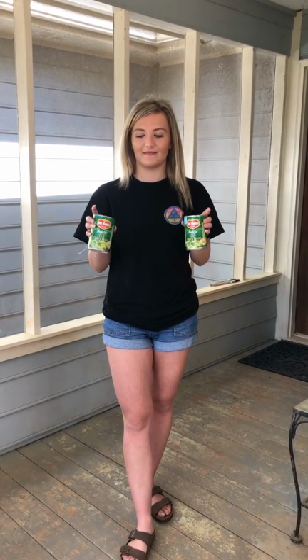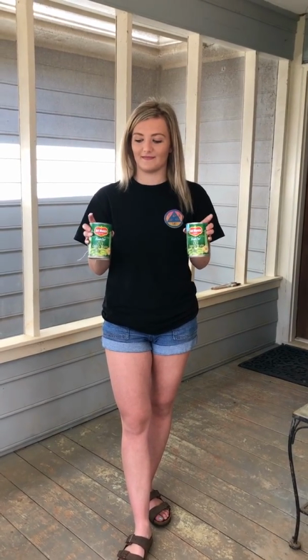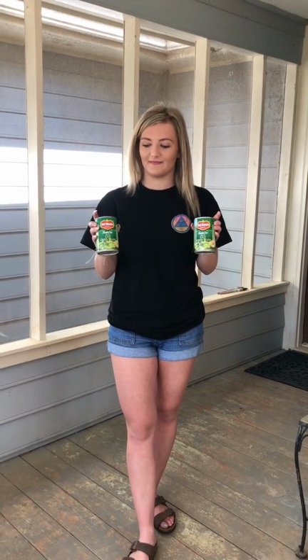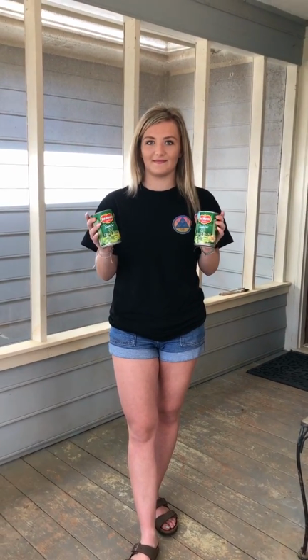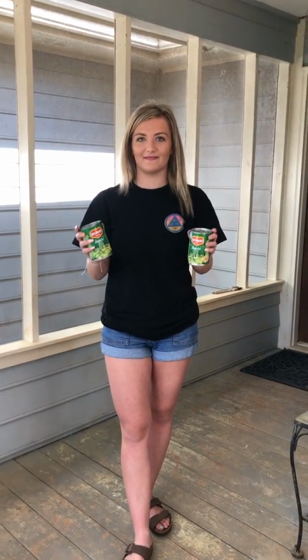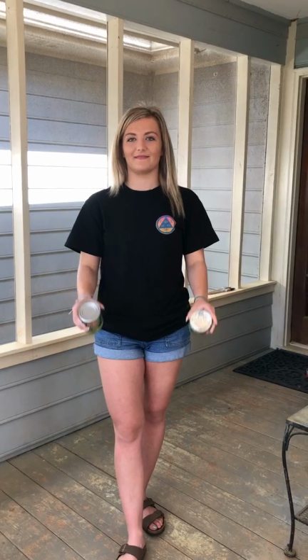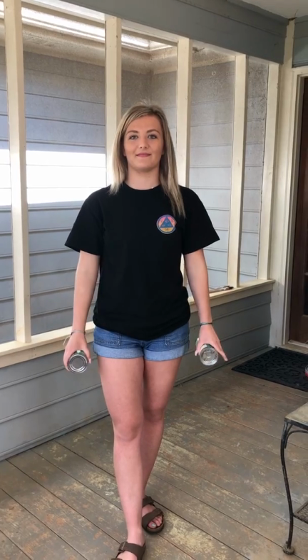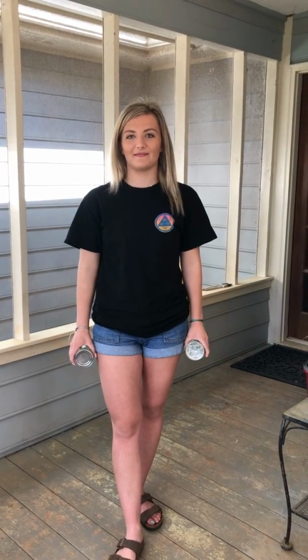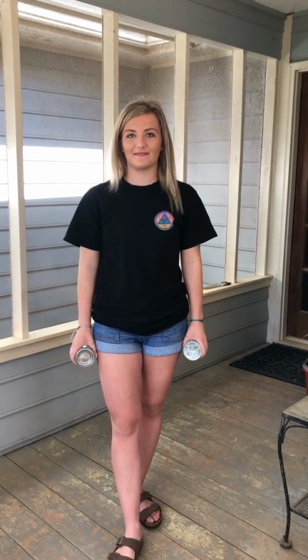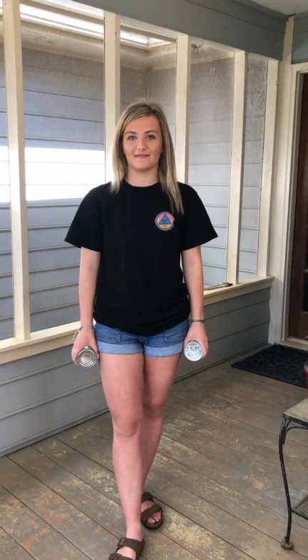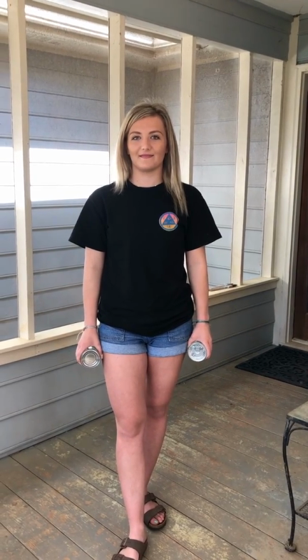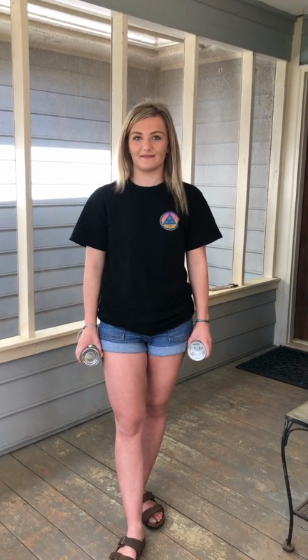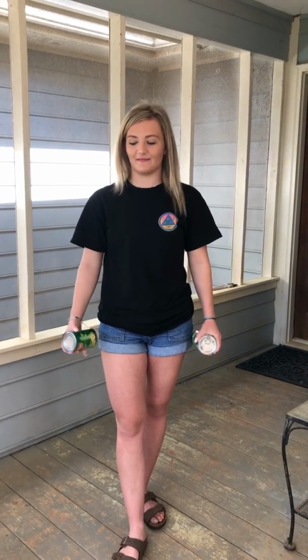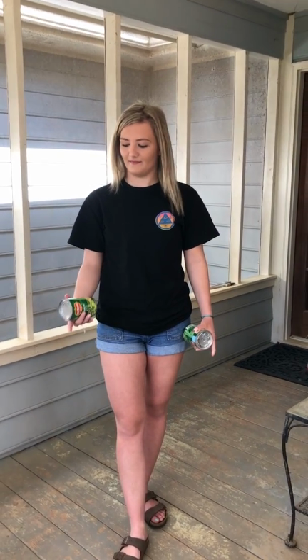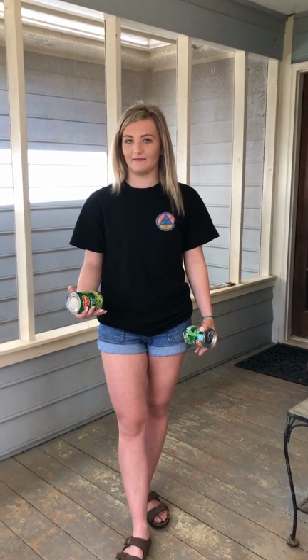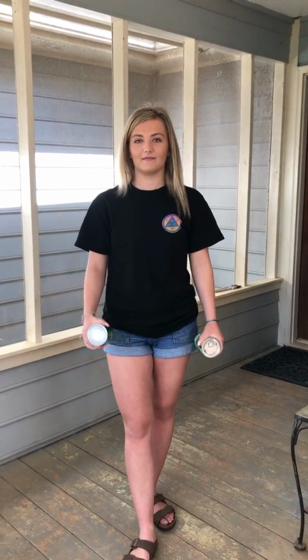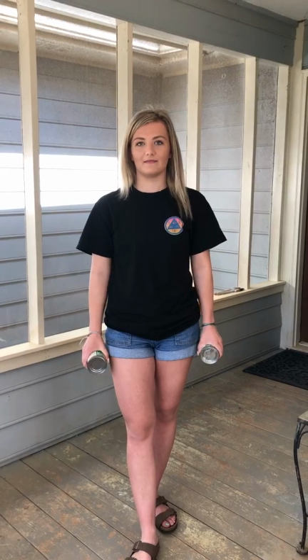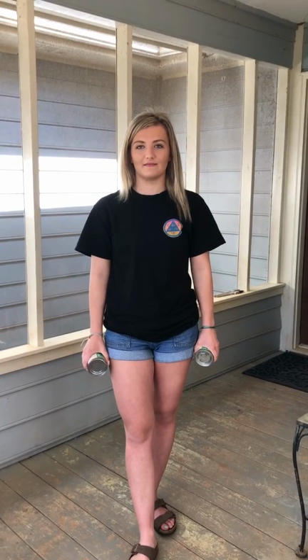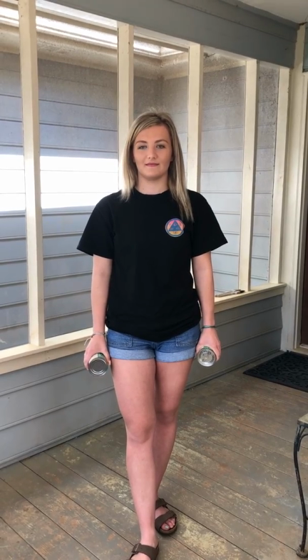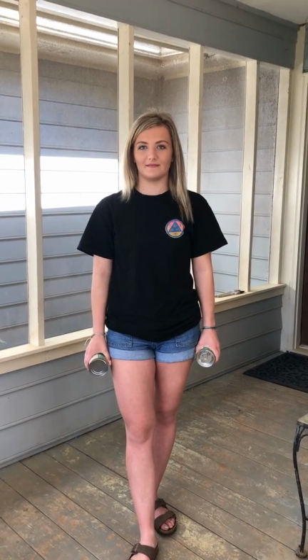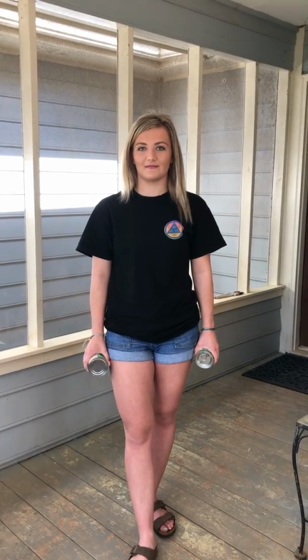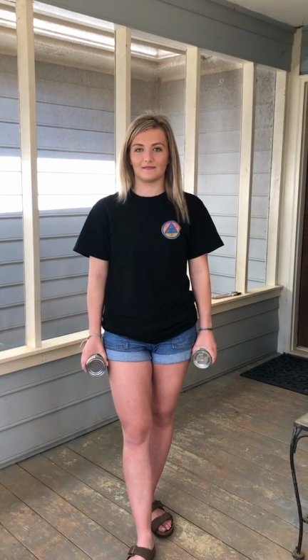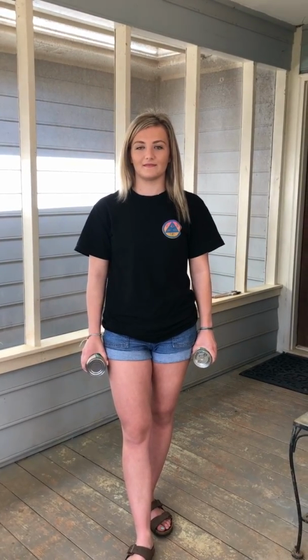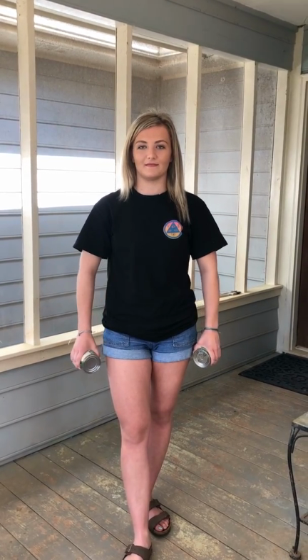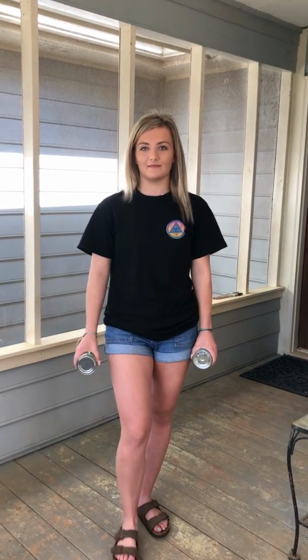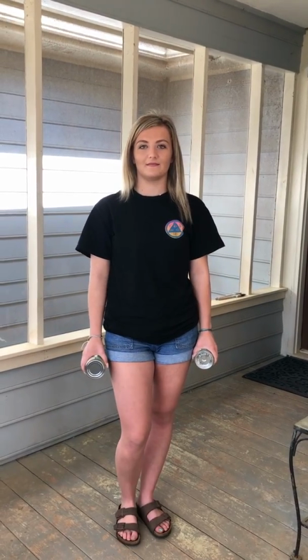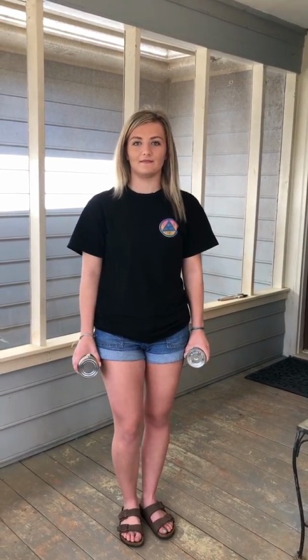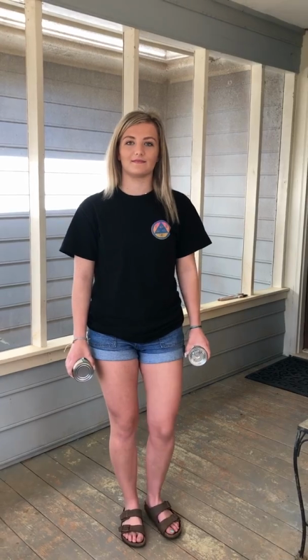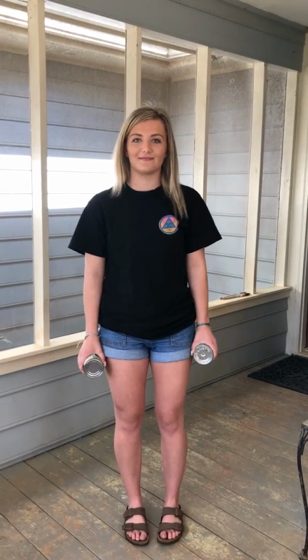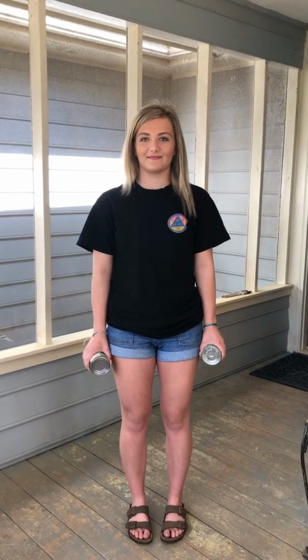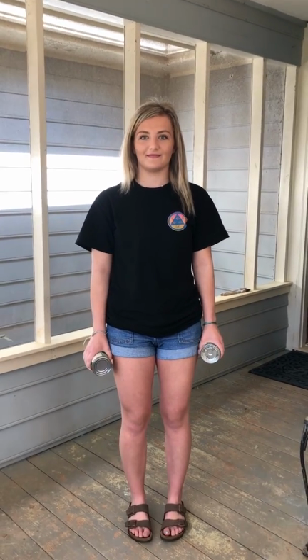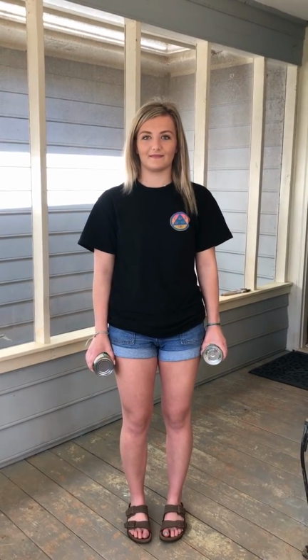I like green beans — we have a lot of them at my house and they make a really good can to put your hands around. What I'm going to show you today is how to do some freestyle exercises with your arms to keep your arms in shape and give your movement that nice smoothness to it.